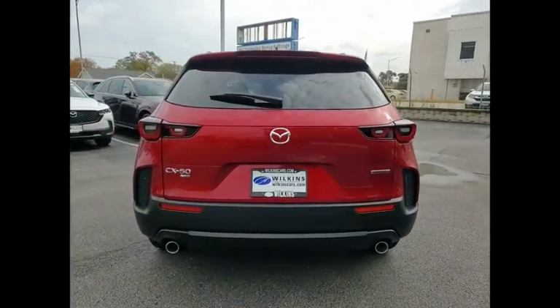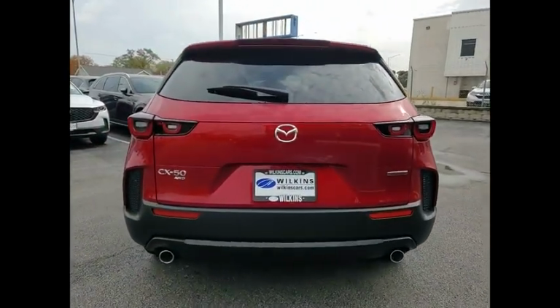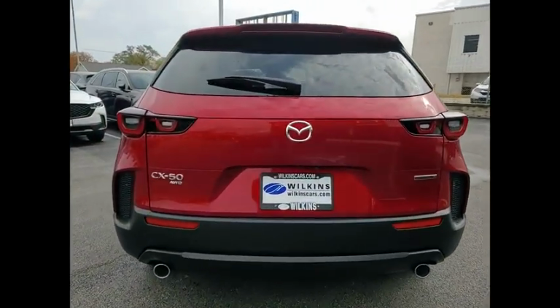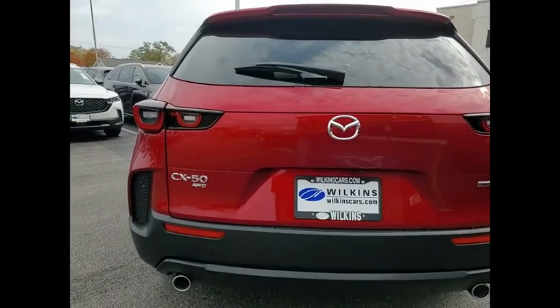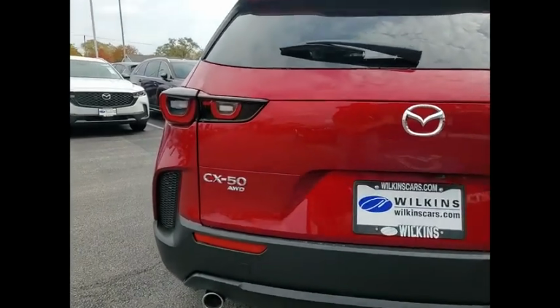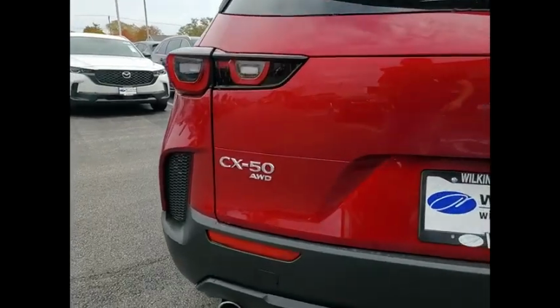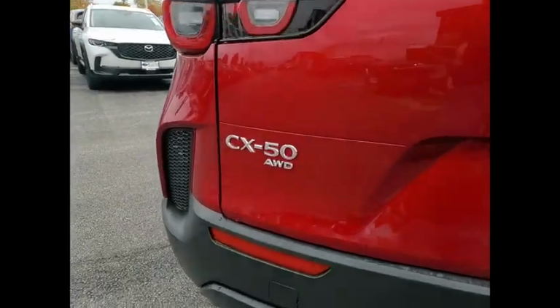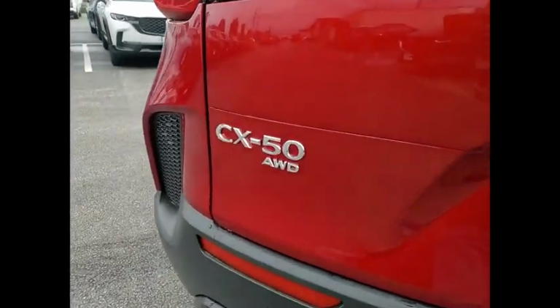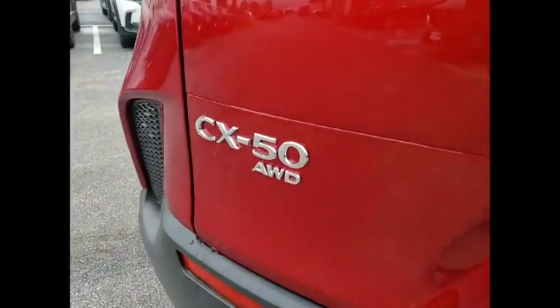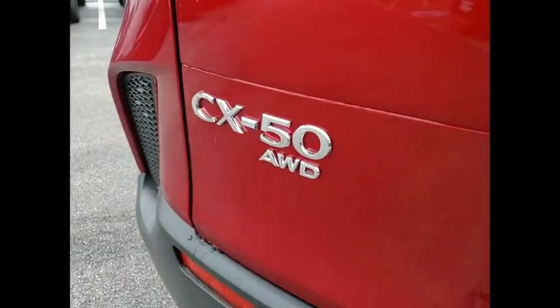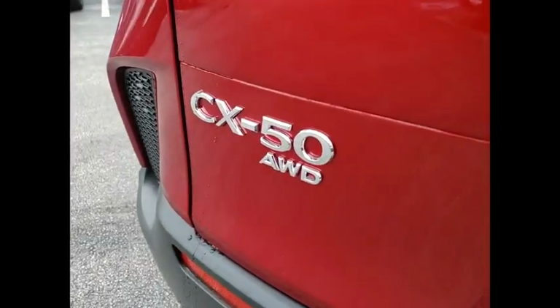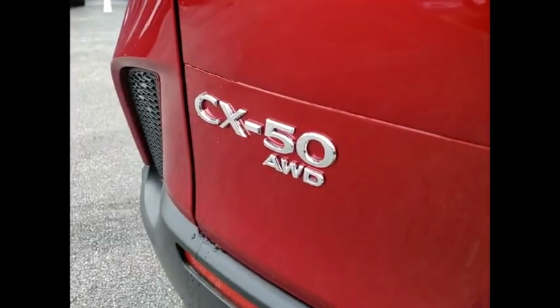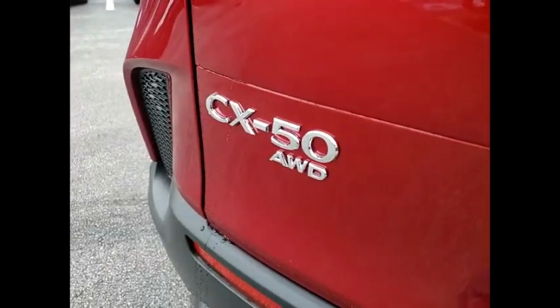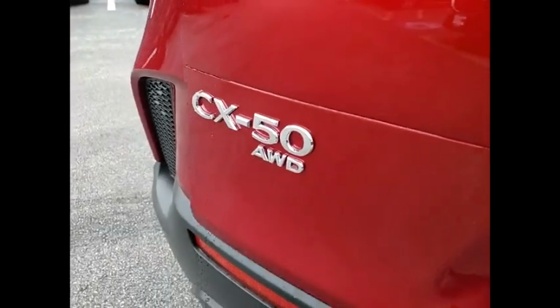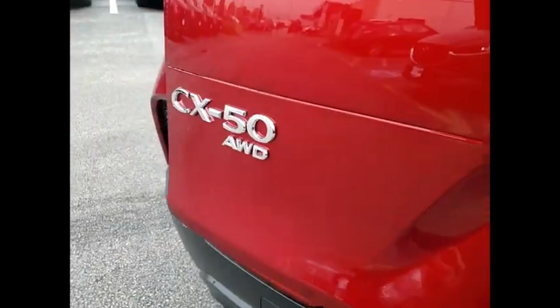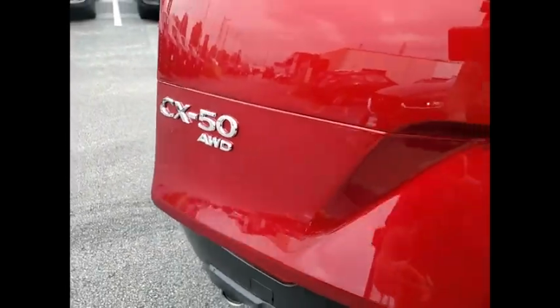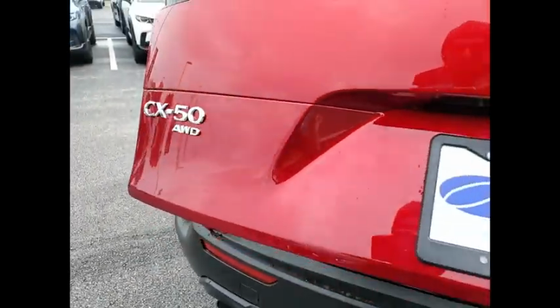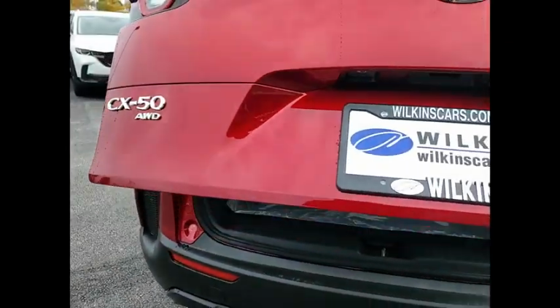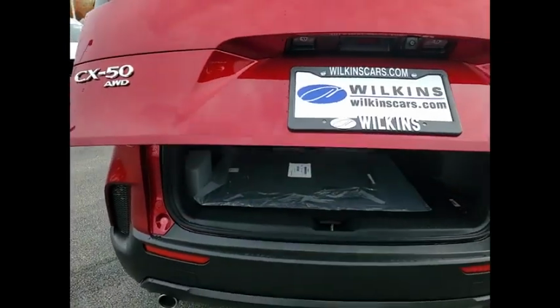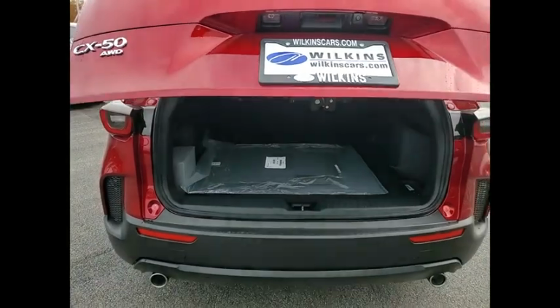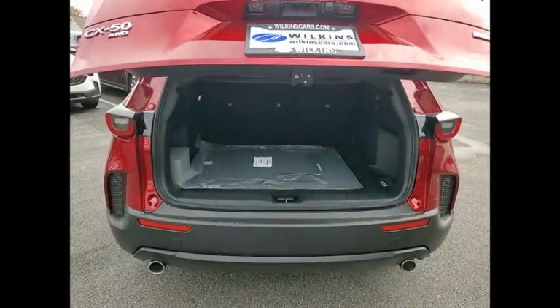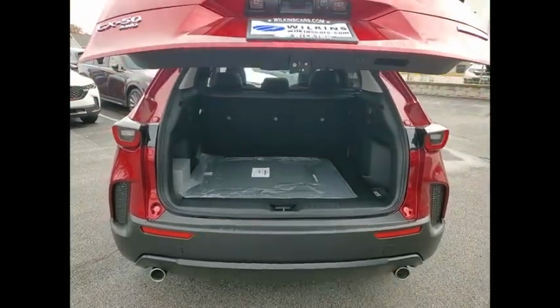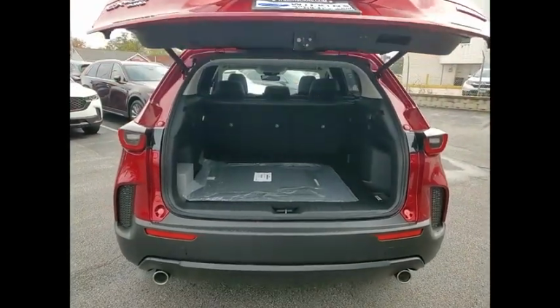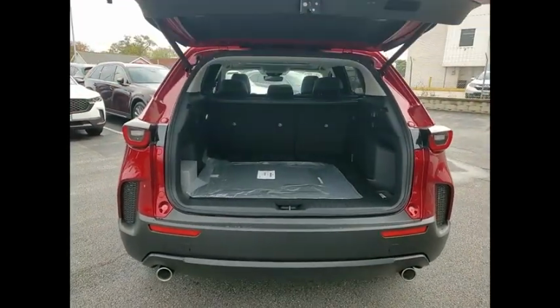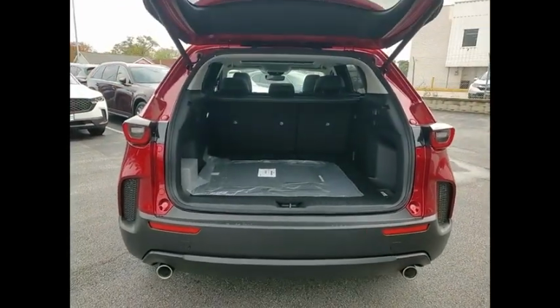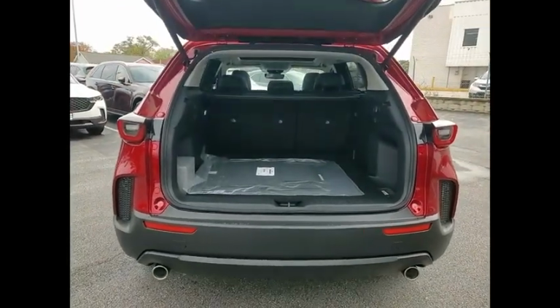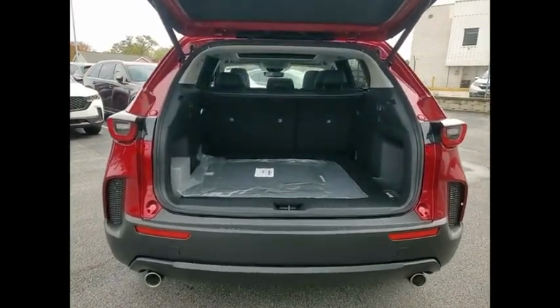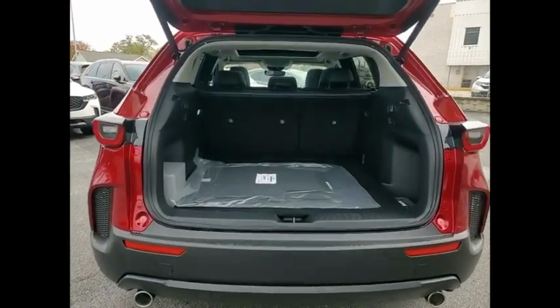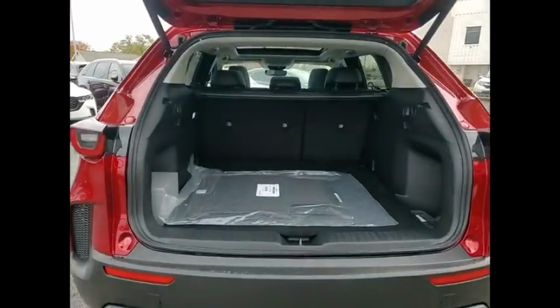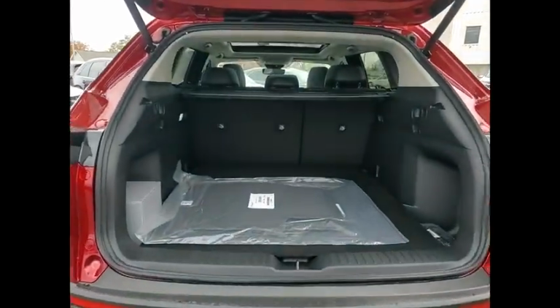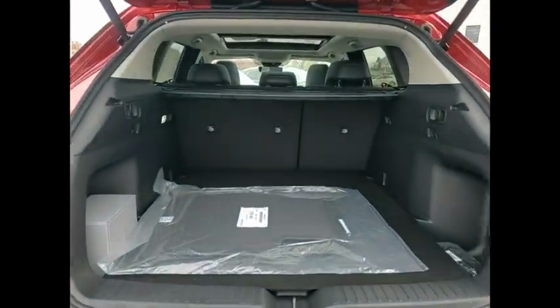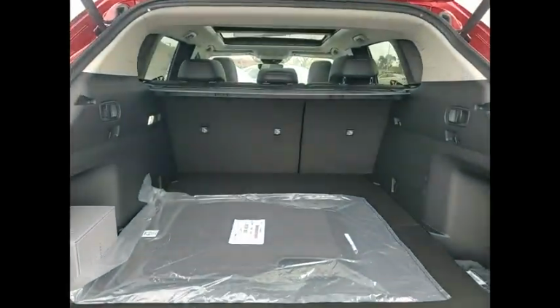Power lift gate, brake assist, traction control, remote keyless entry, speed control, four-wheel disc brakes. This beauty will make even your house keys jealous.